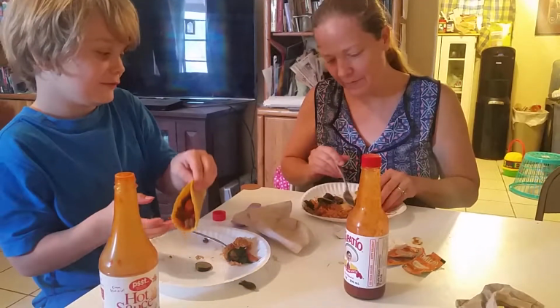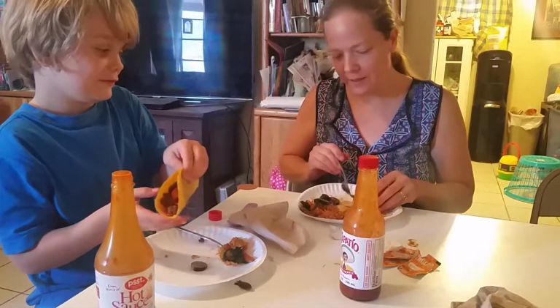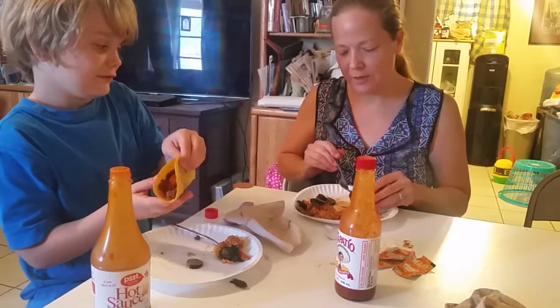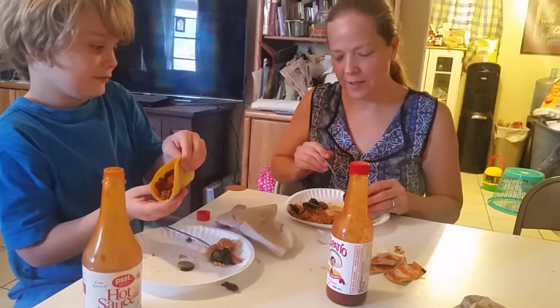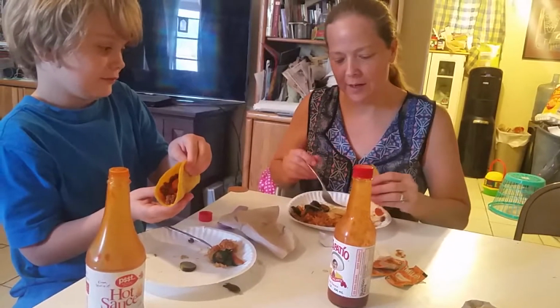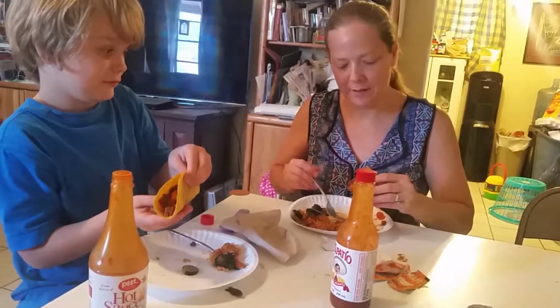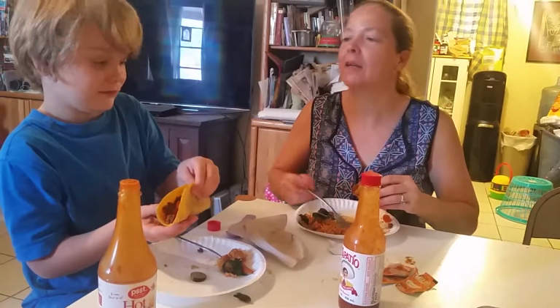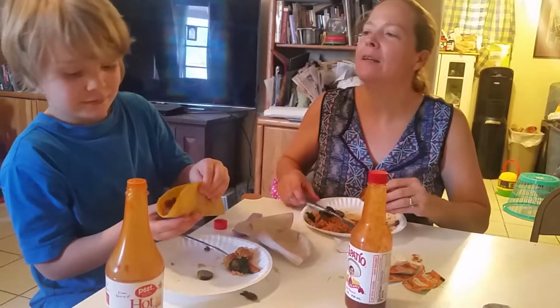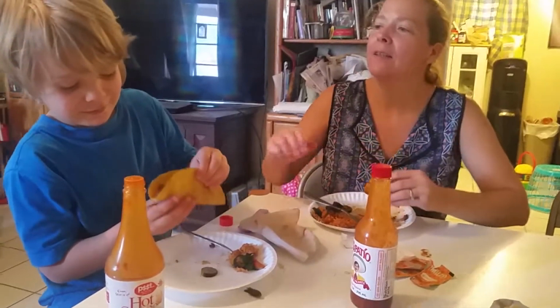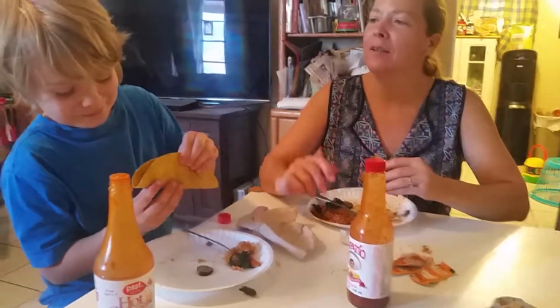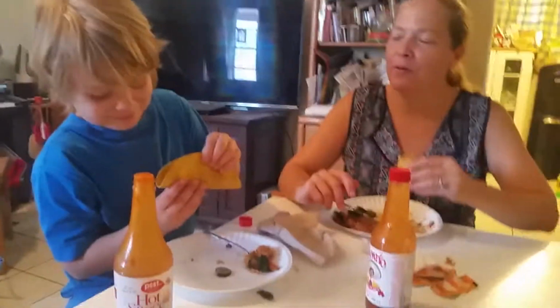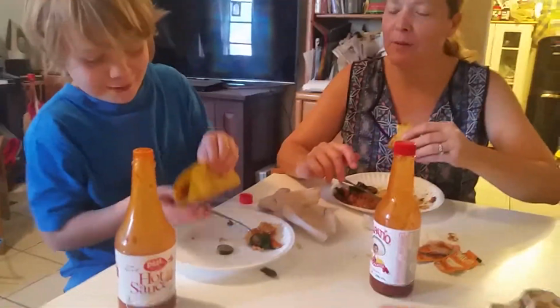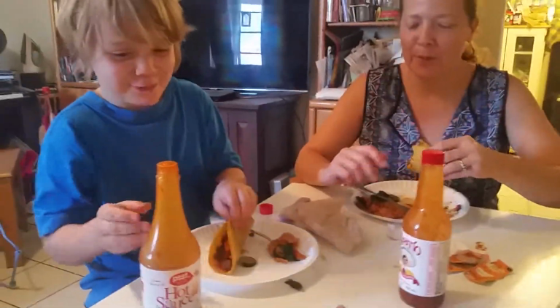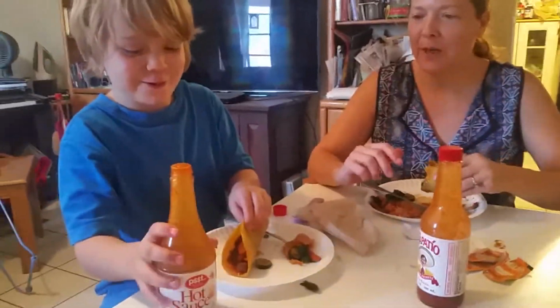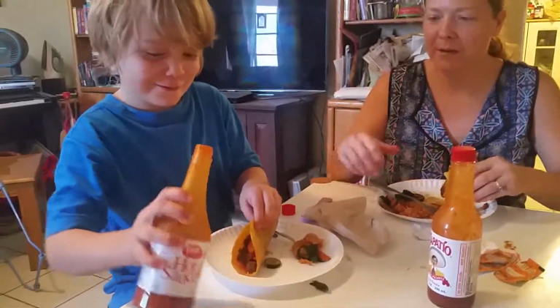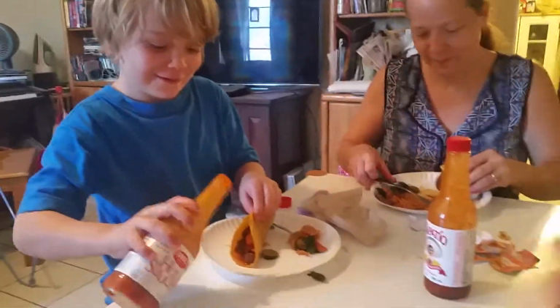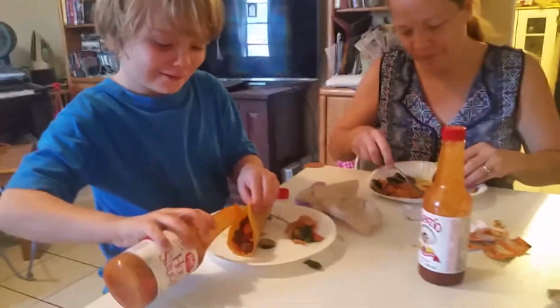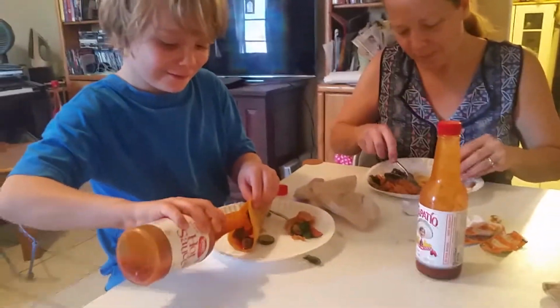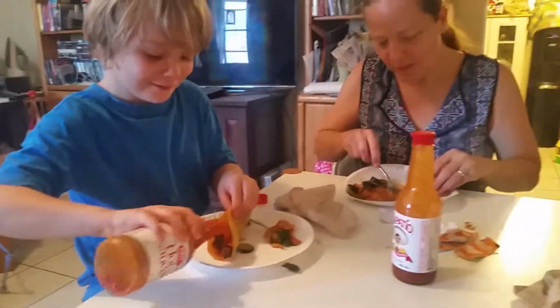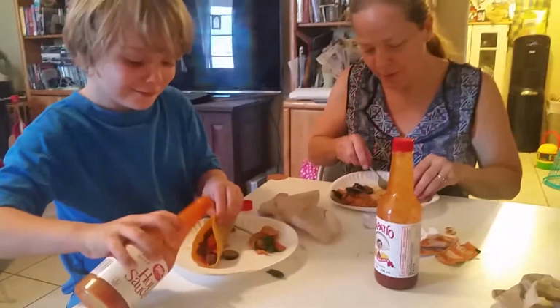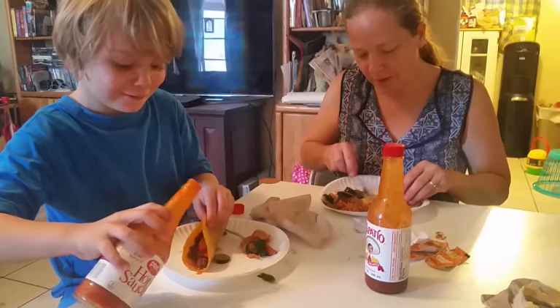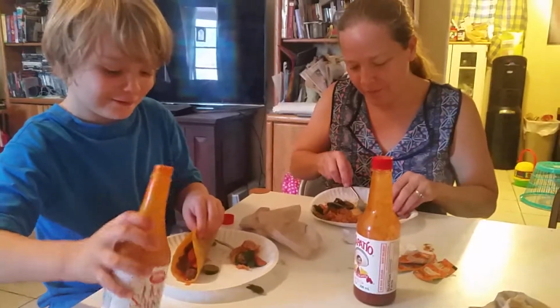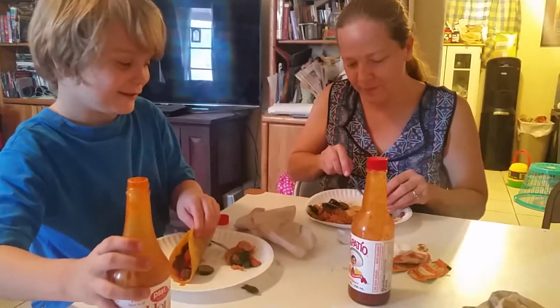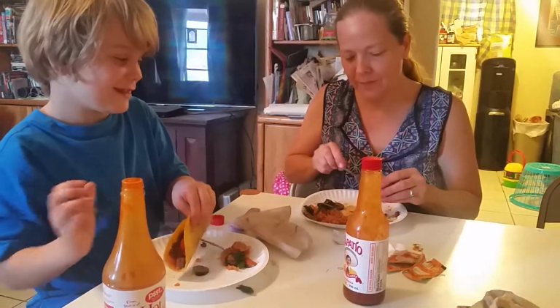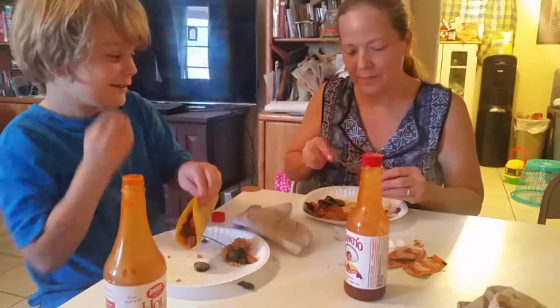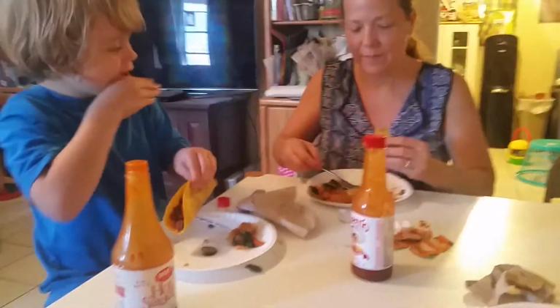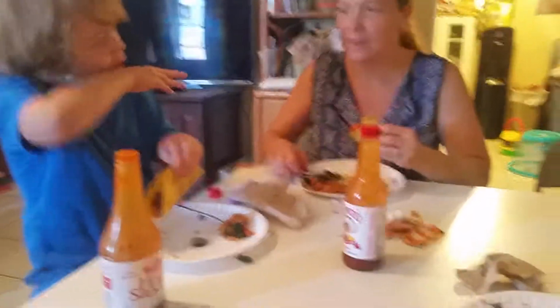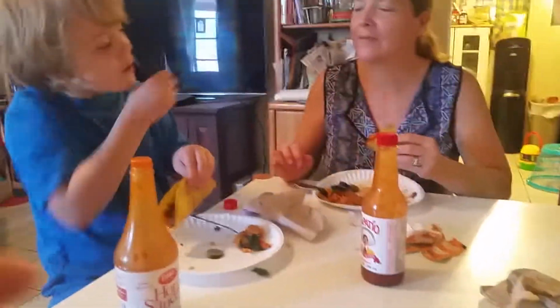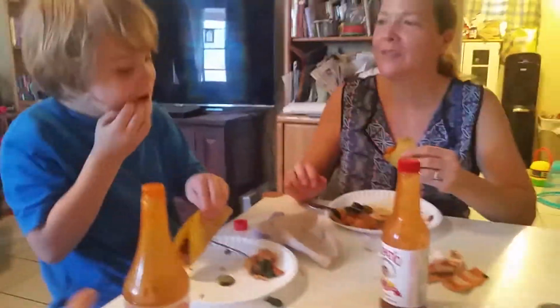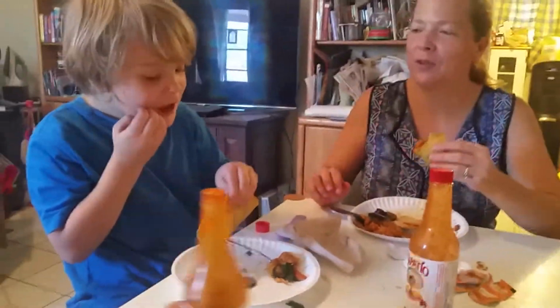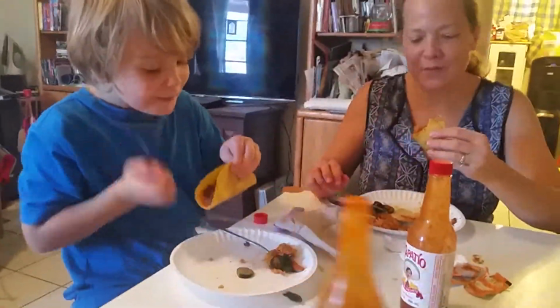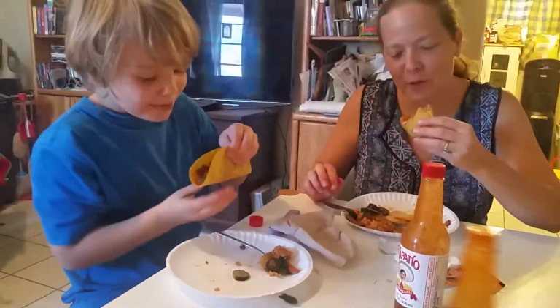Alright, for me it's a challenge because I'm going to eat cups. Do we go first or do we both go together? Do we go together? One, two, three.